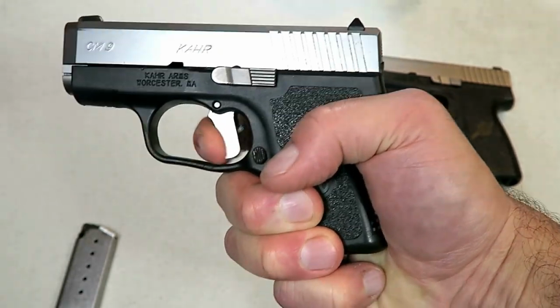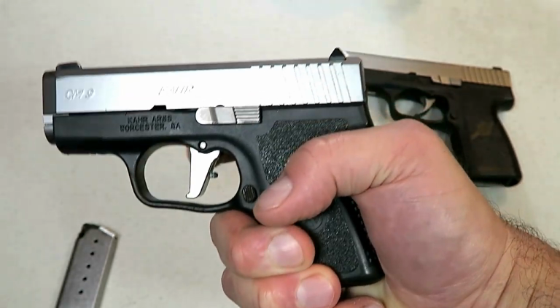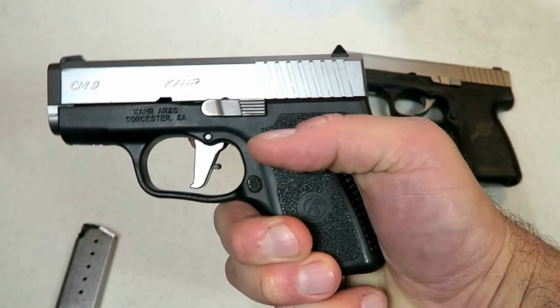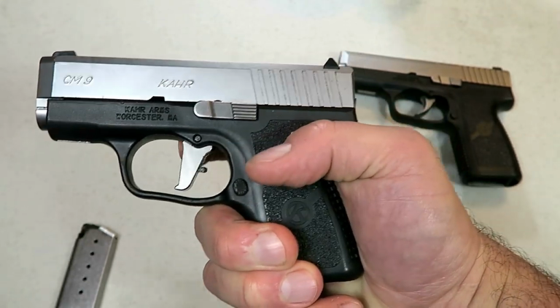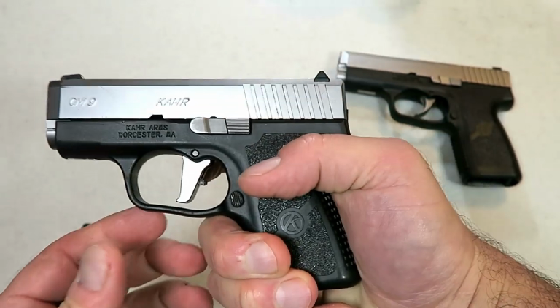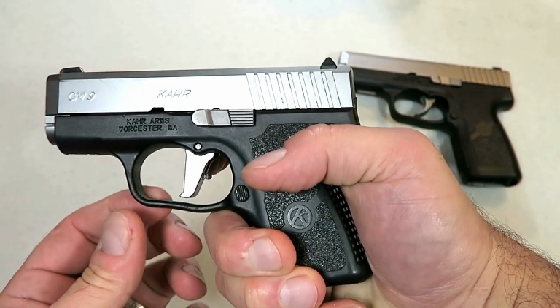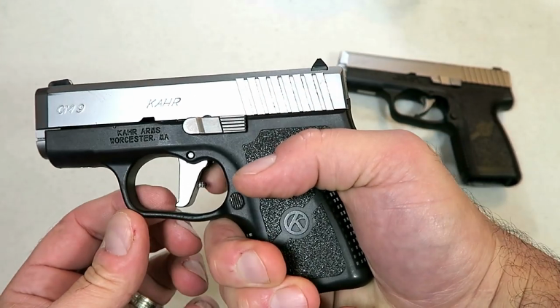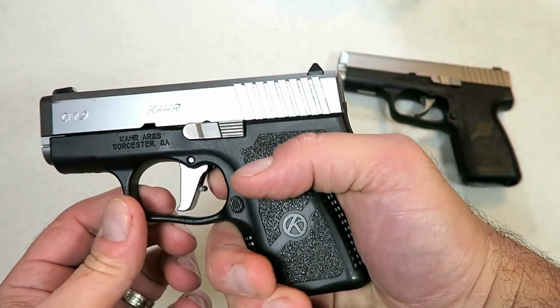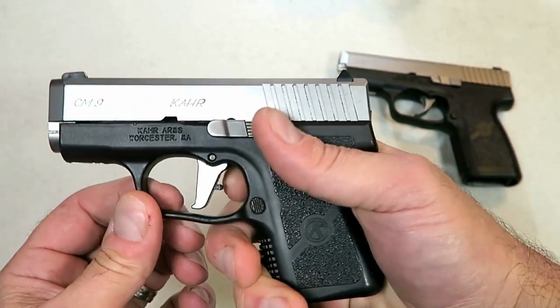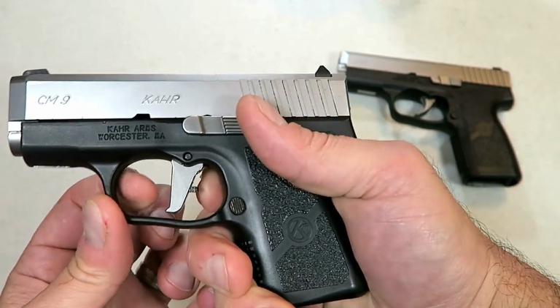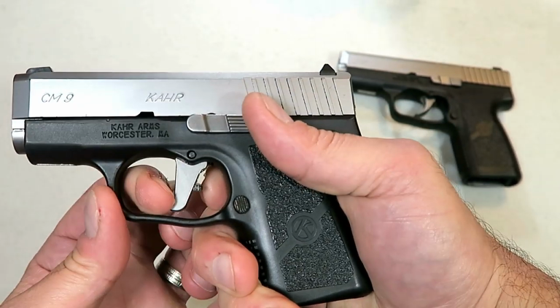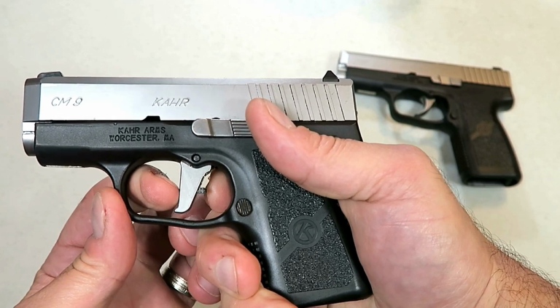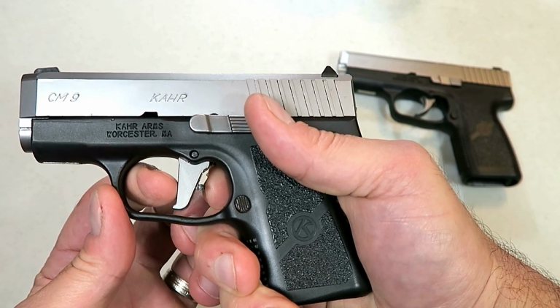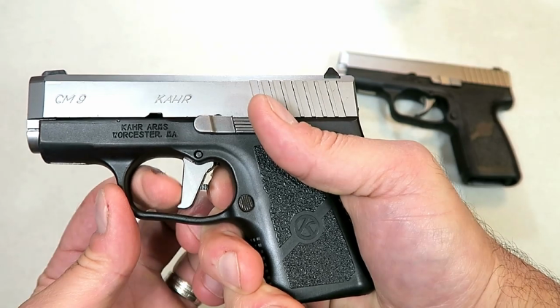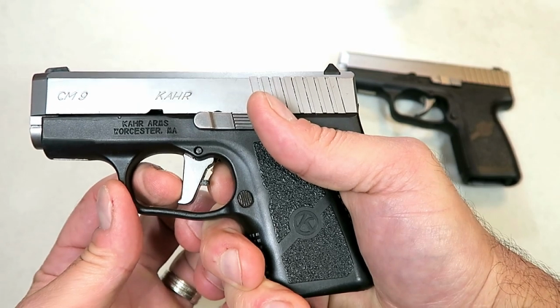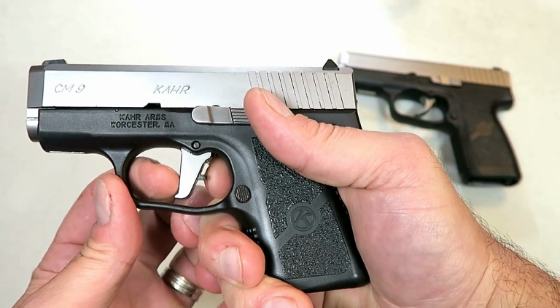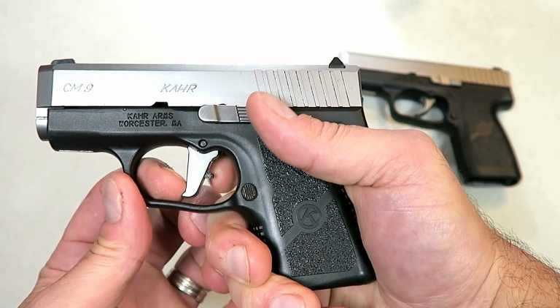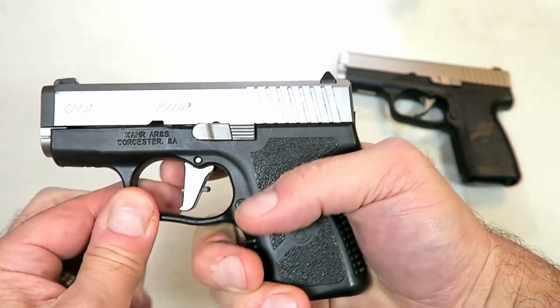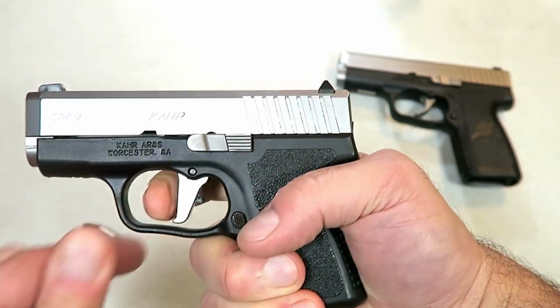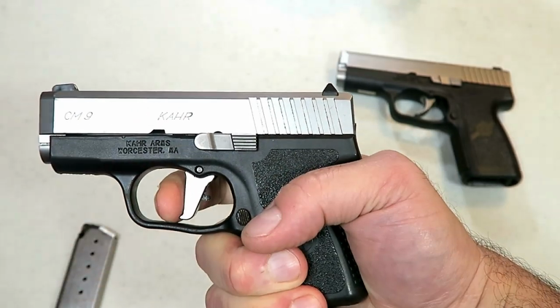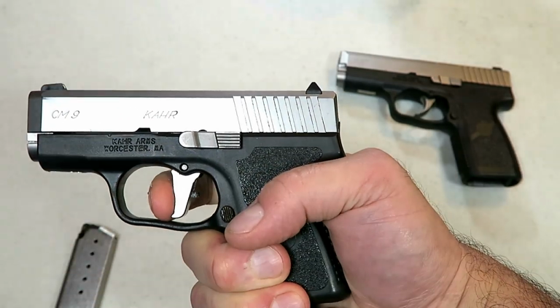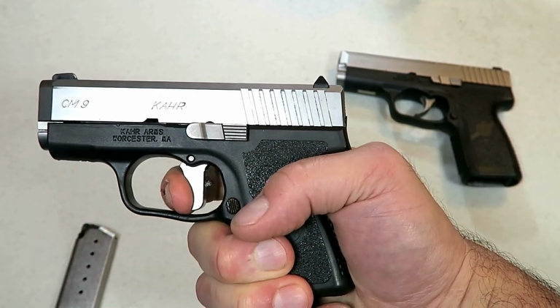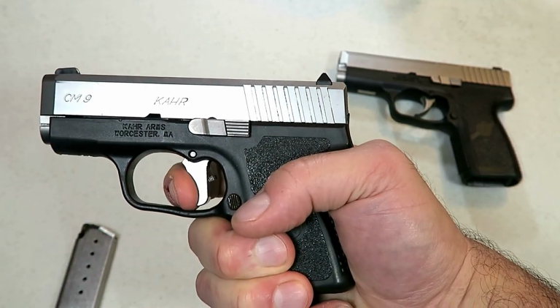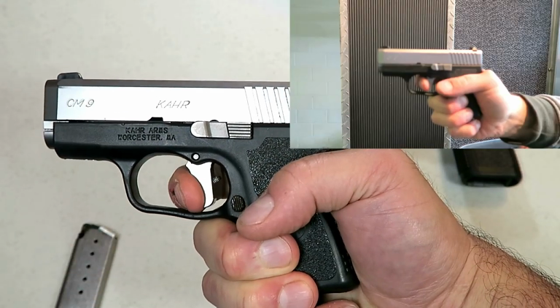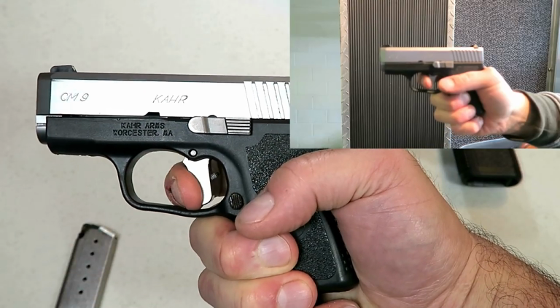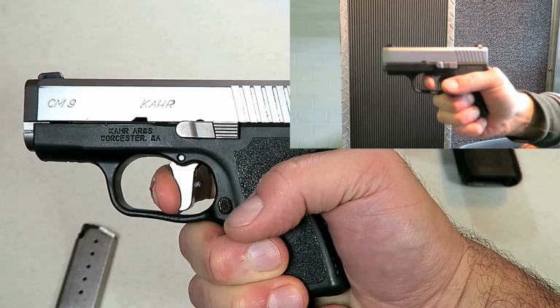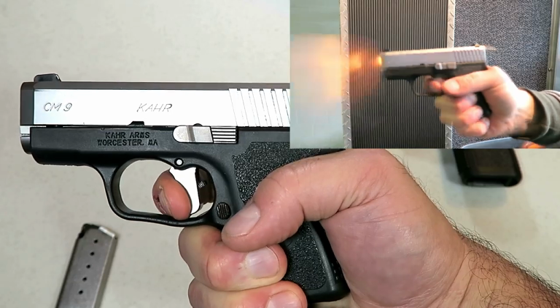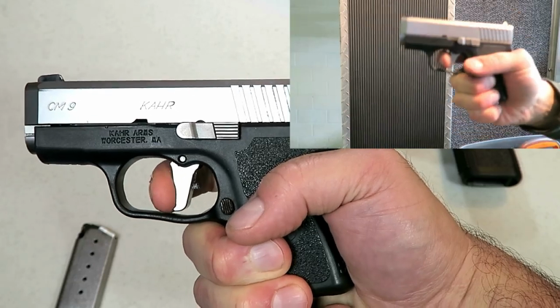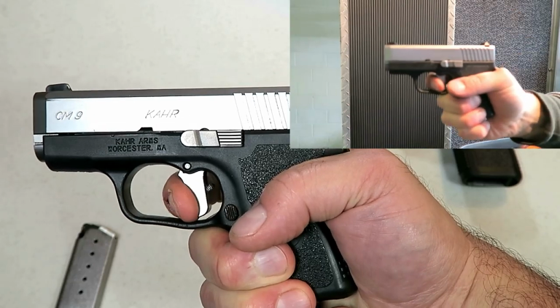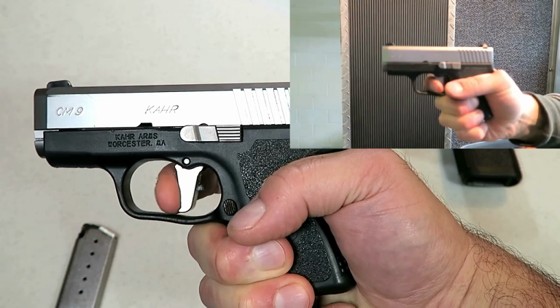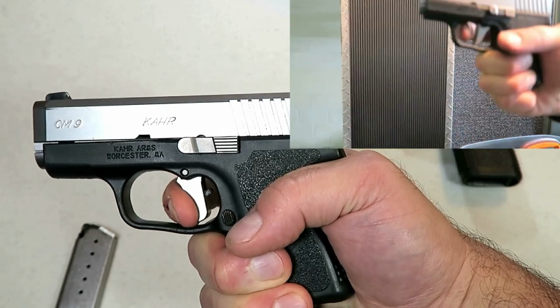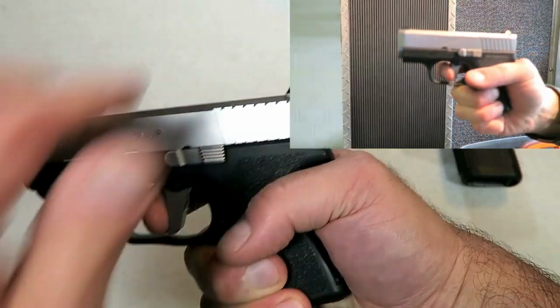Now many people said, 'Well, it dropped a half pound because you measured lower on the trigger.' Well, that's pretty much where your finger rests with a flat face trigger. To rest in the middle would be kind of strange.